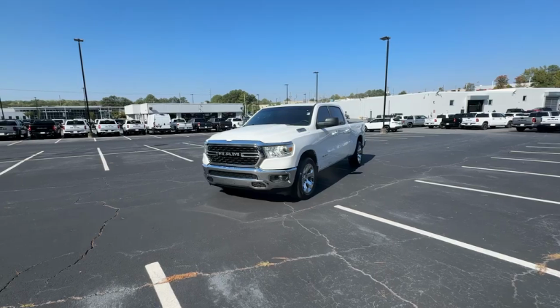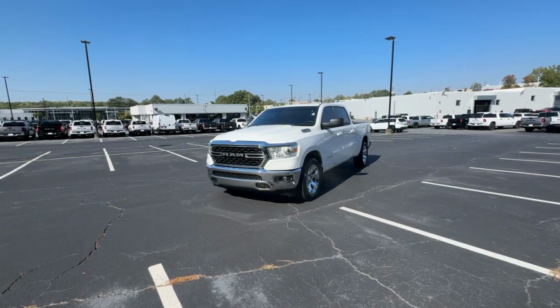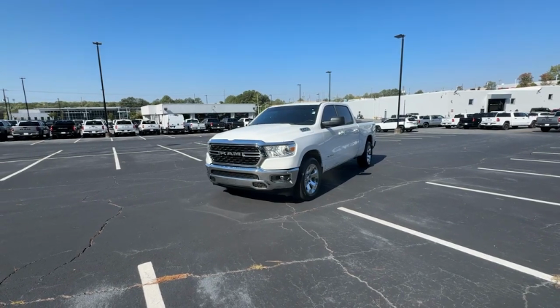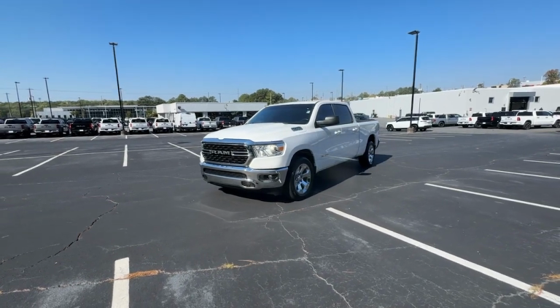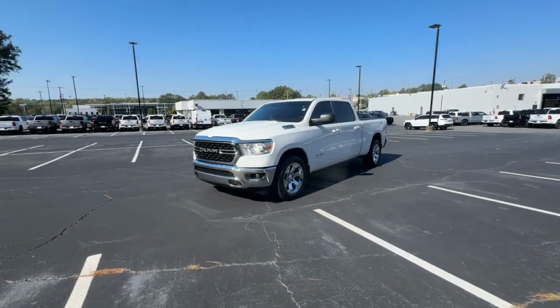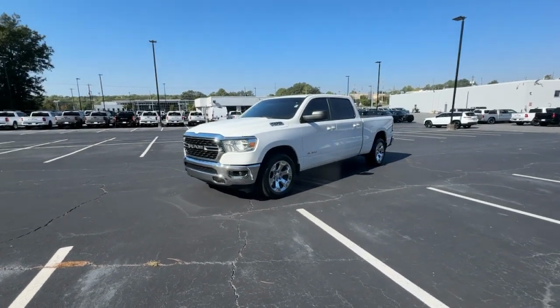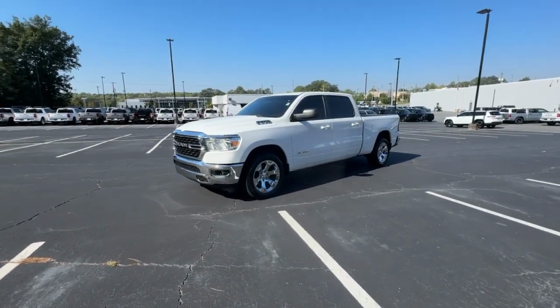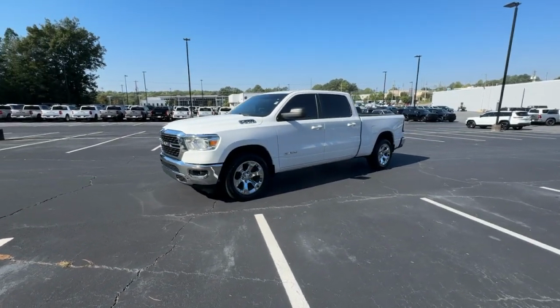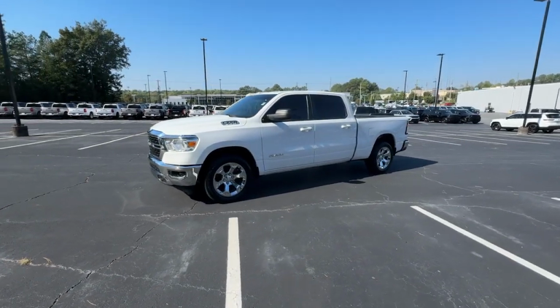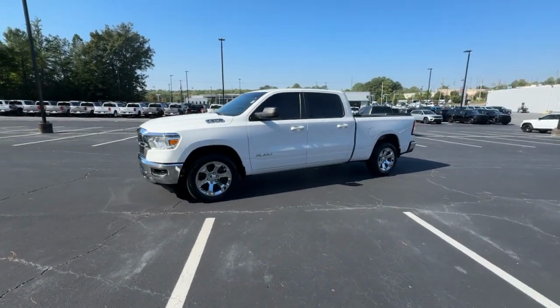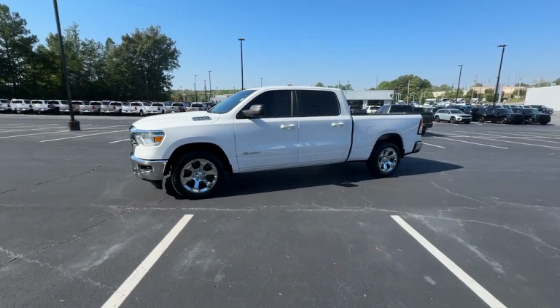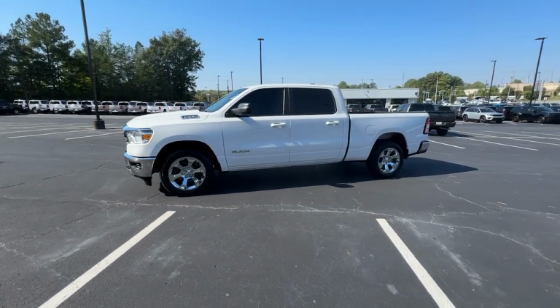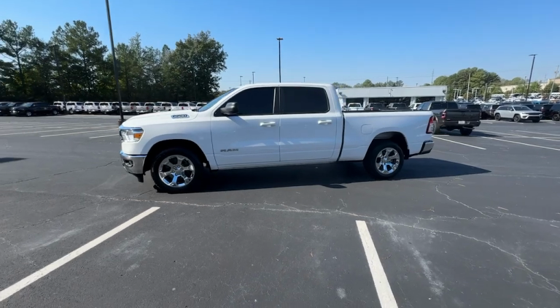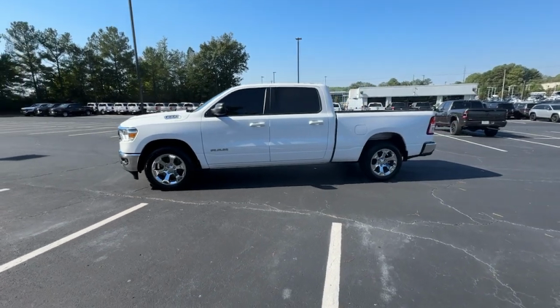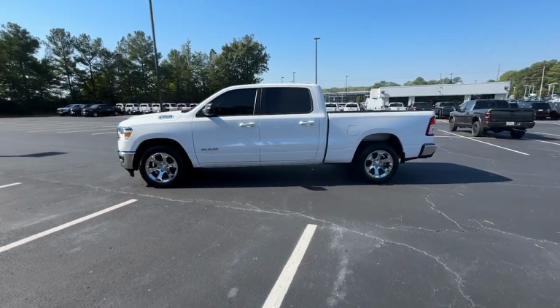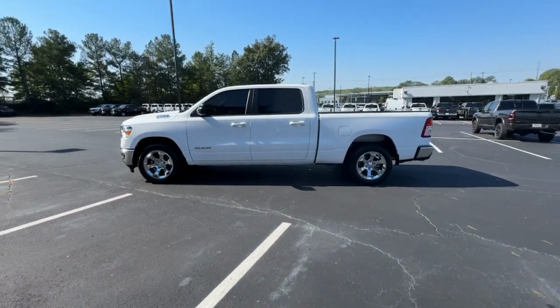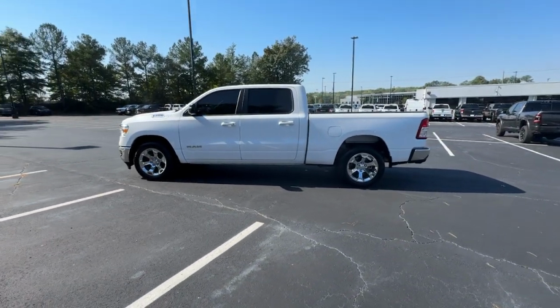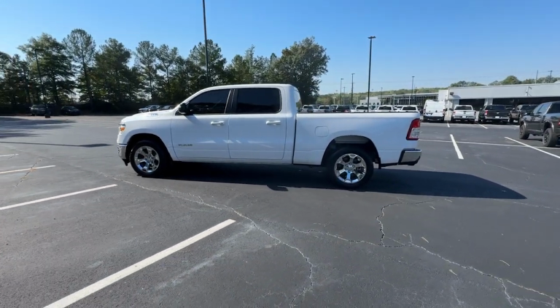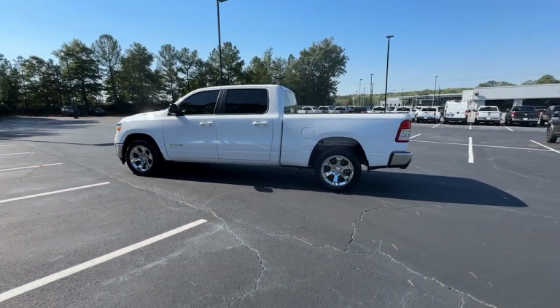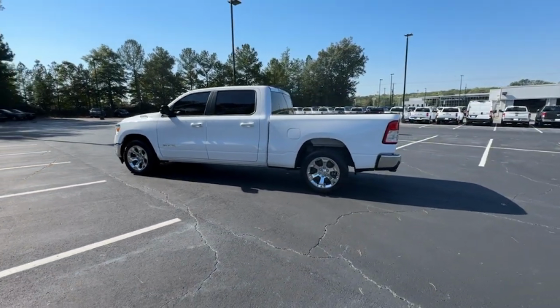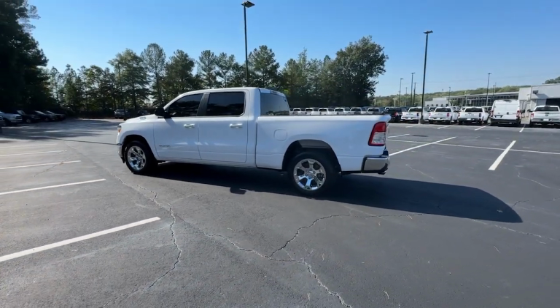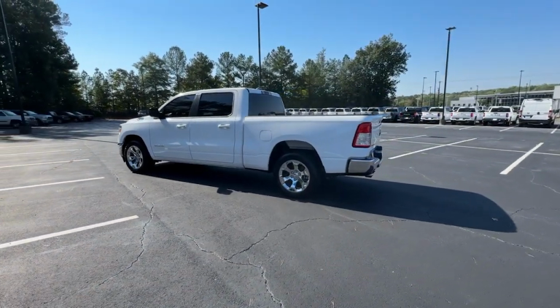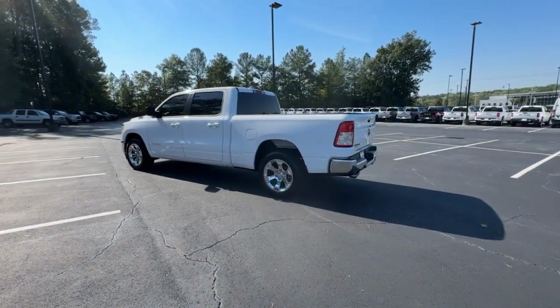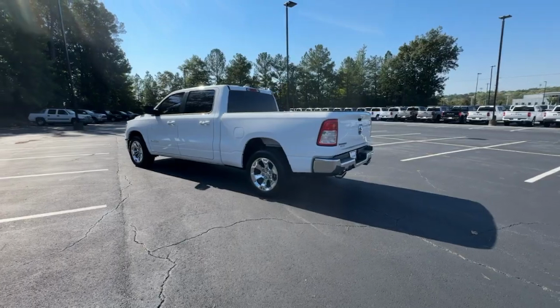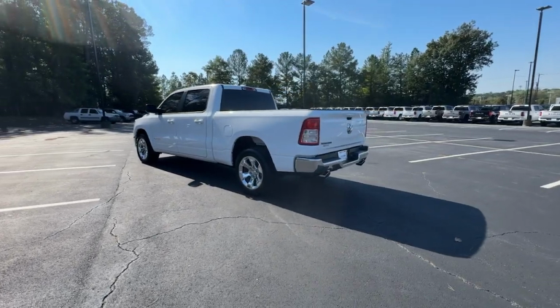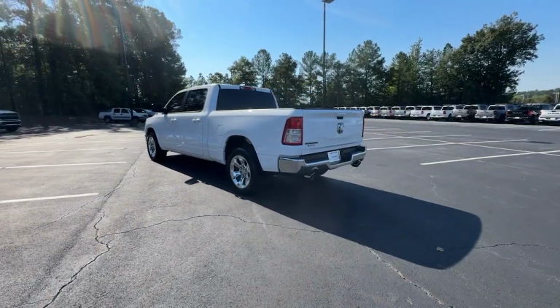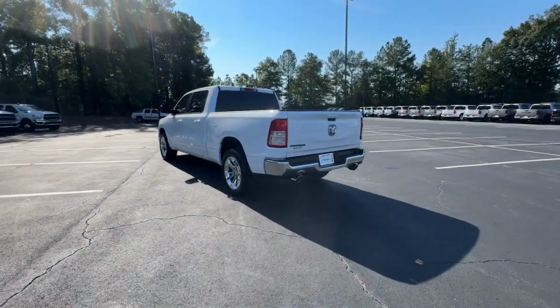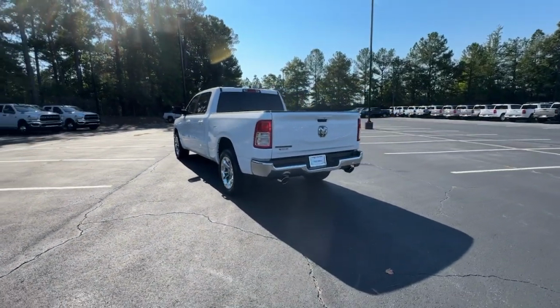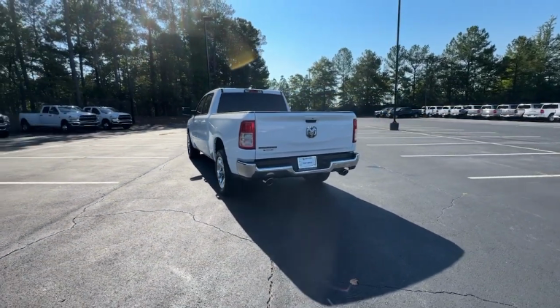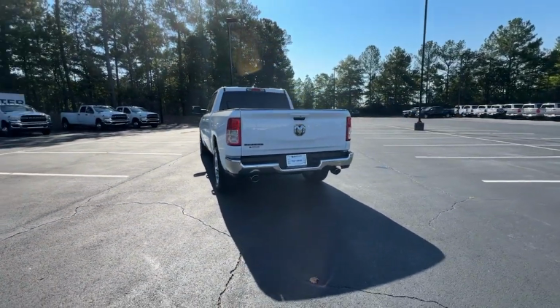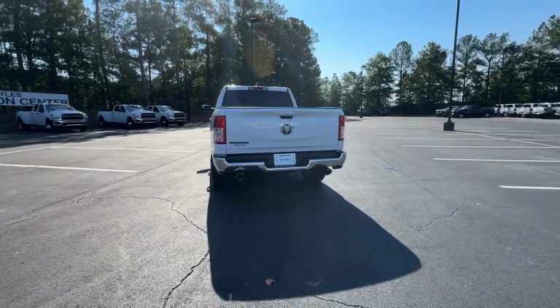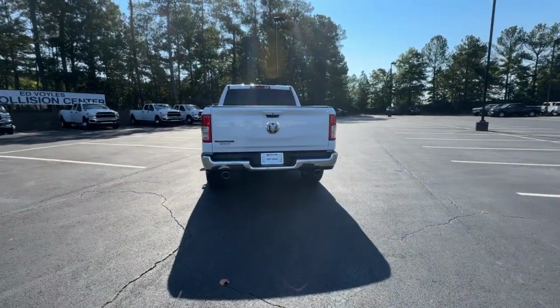Enjoy the view of this 2022 Ram 1500. This vehicle is an outstanding buy with fewer than 25,000 miles on the odometer. The Ram 1500 strikes the perfect balance between tough strength and passenger comfort.